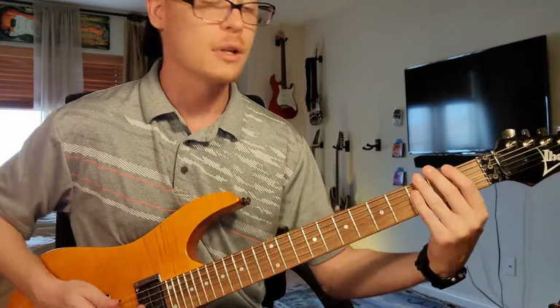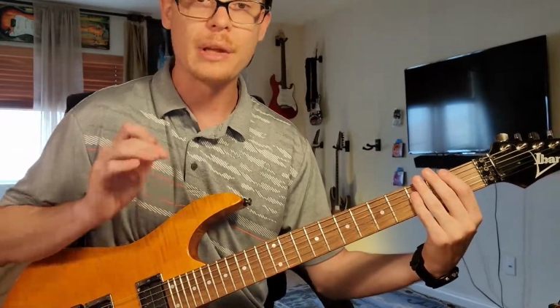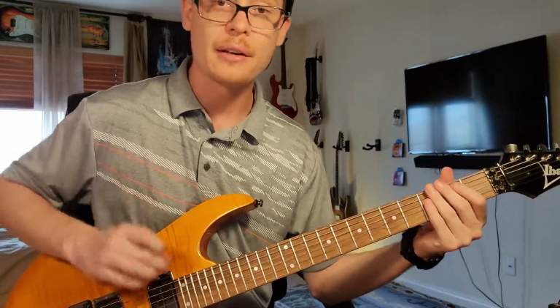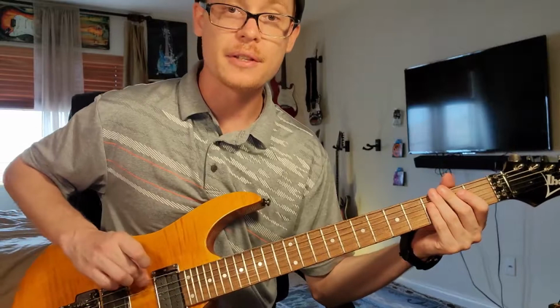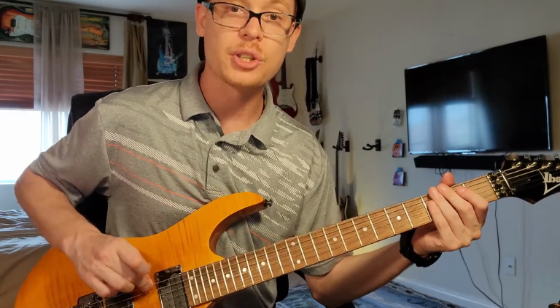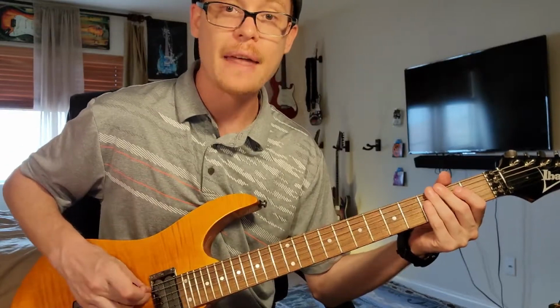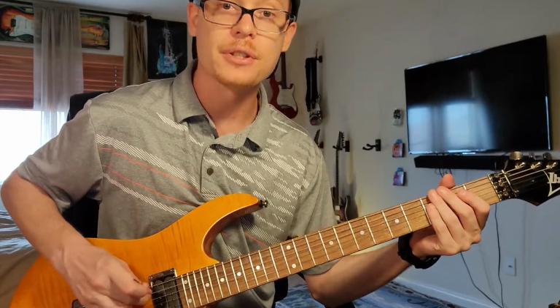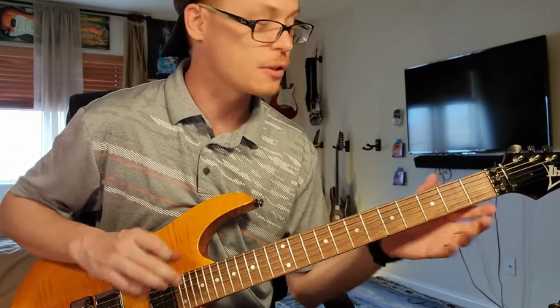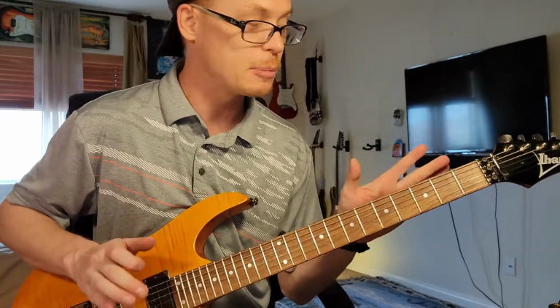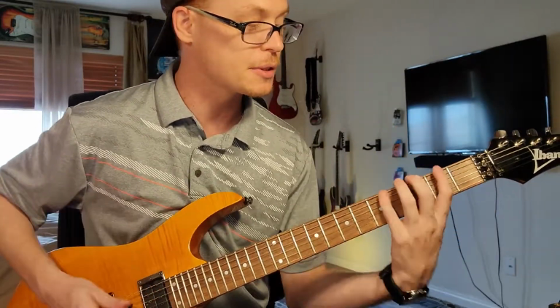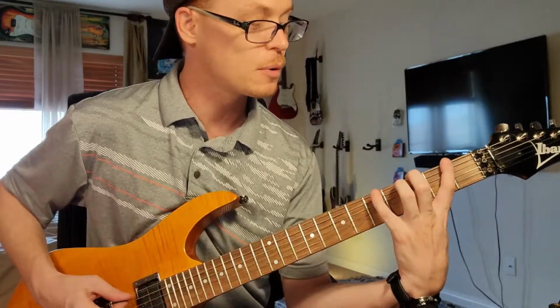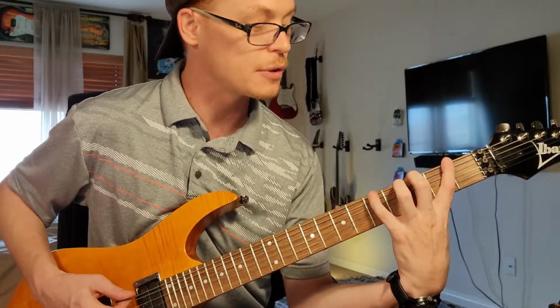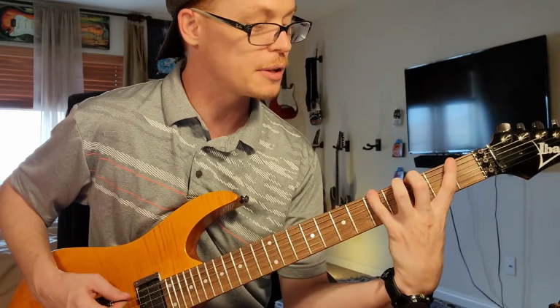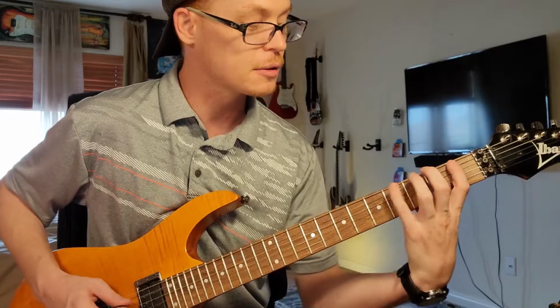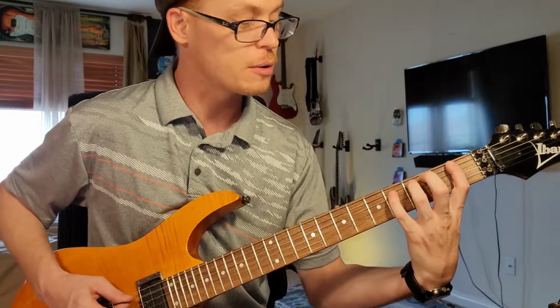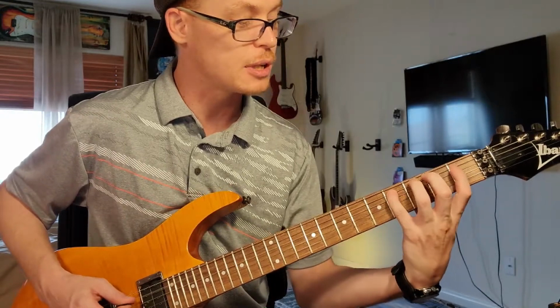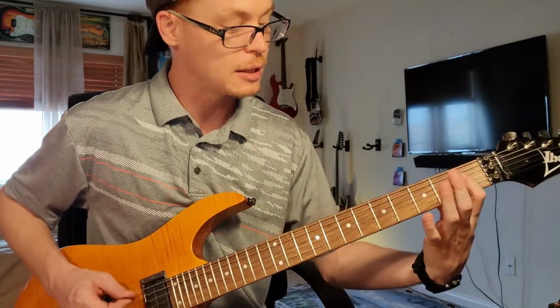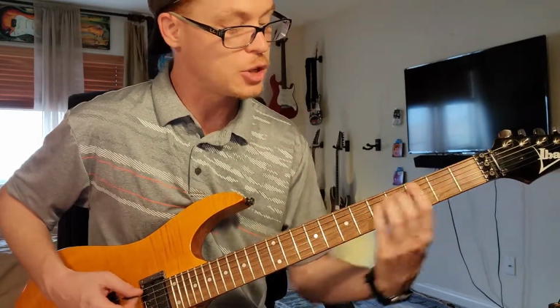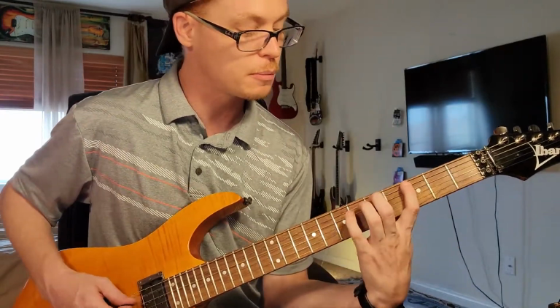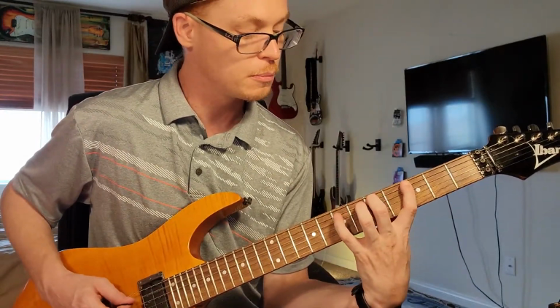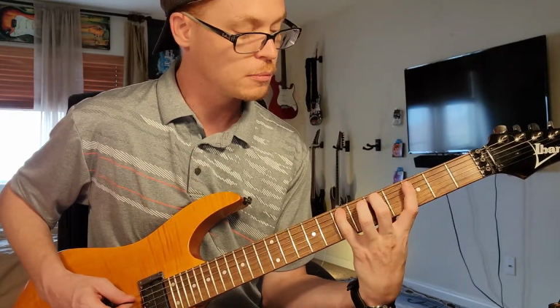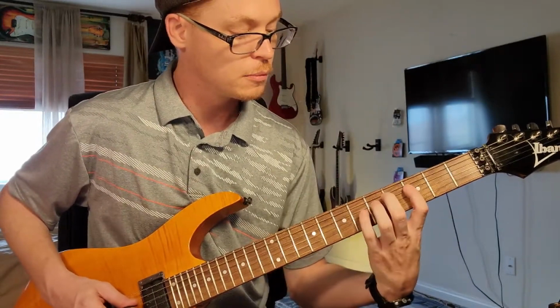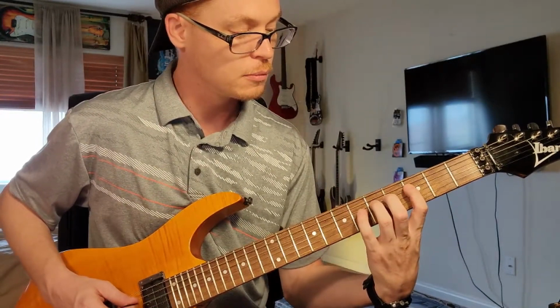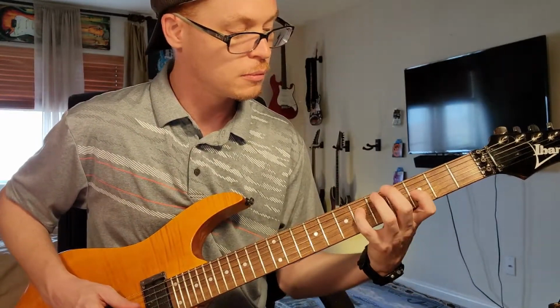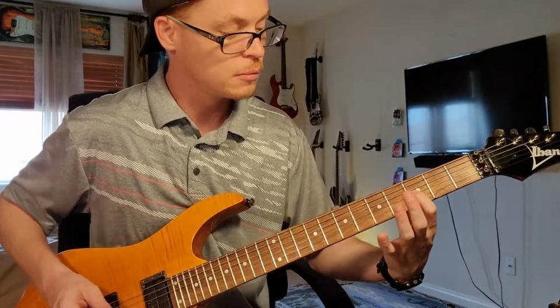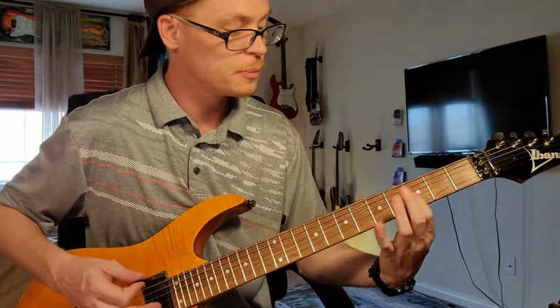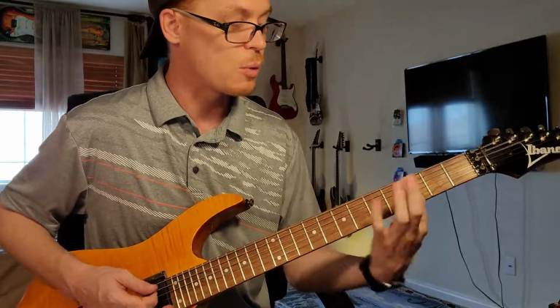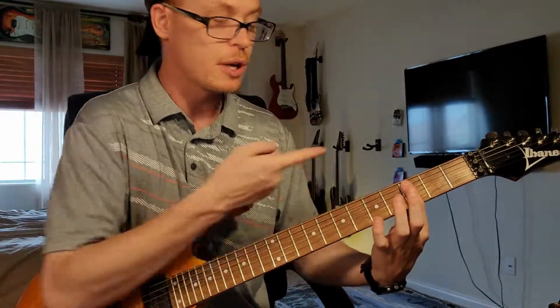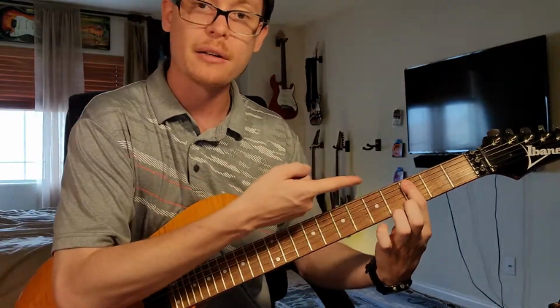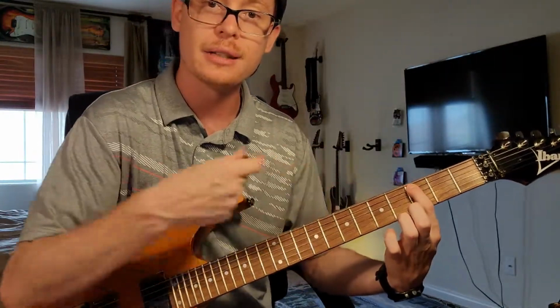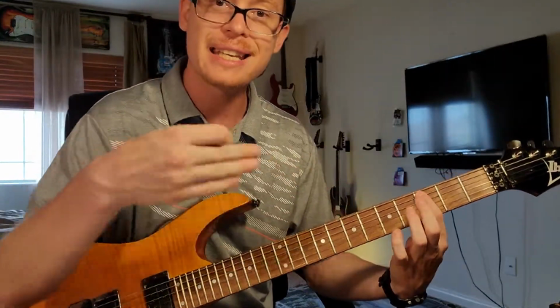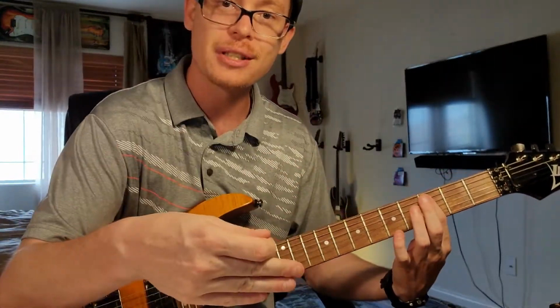You can play this pattern on the sixth string and the fifth string. As long as you keep the pattern the same, wherever you play this is going to be the Hindu mode. And wherever you start the pattern is the key that you're sitting in.